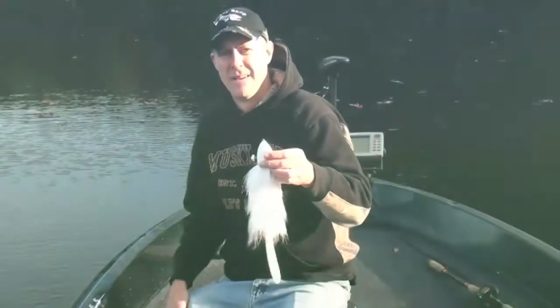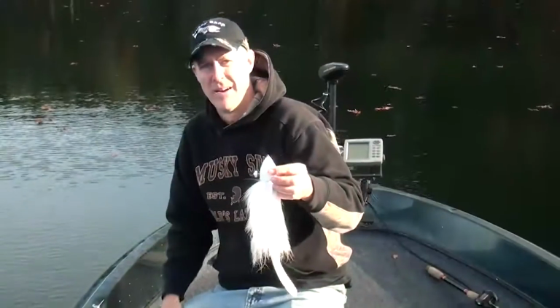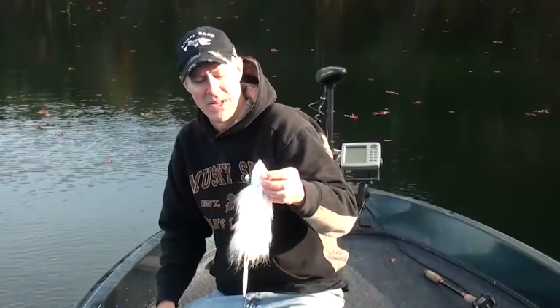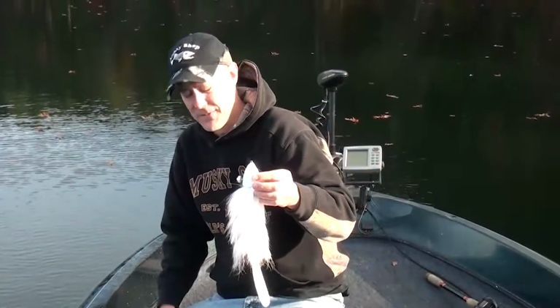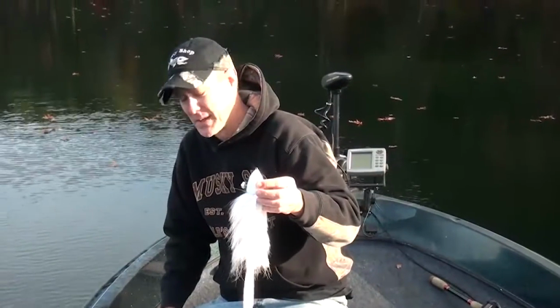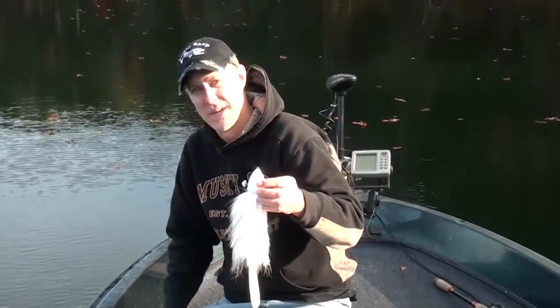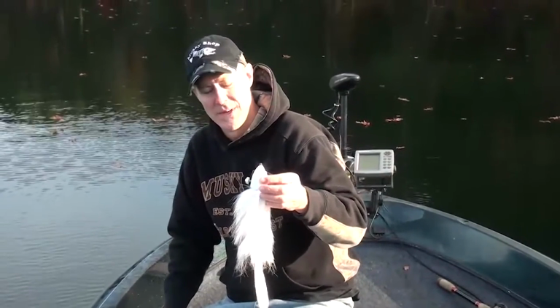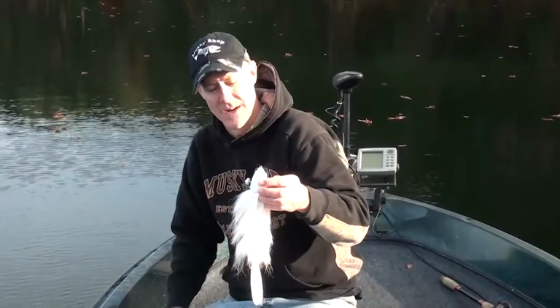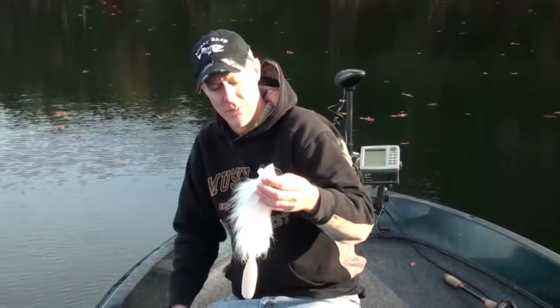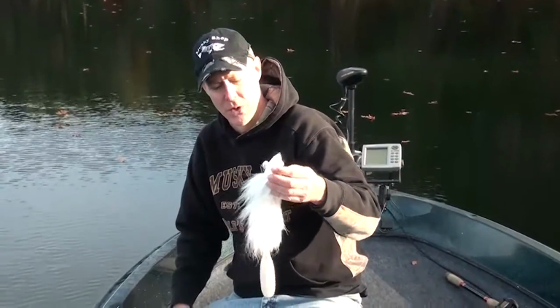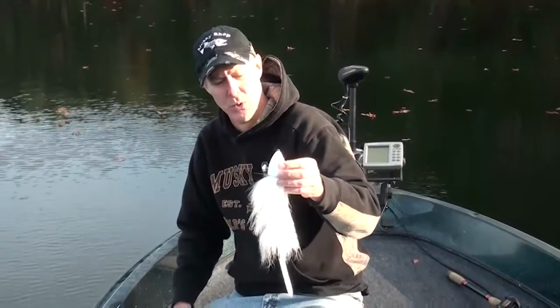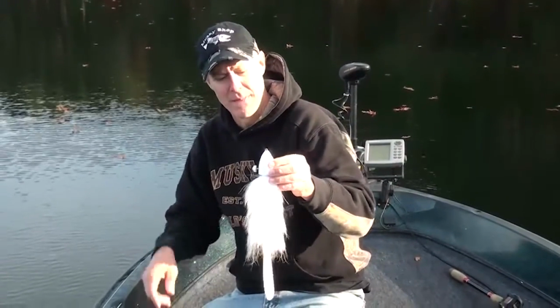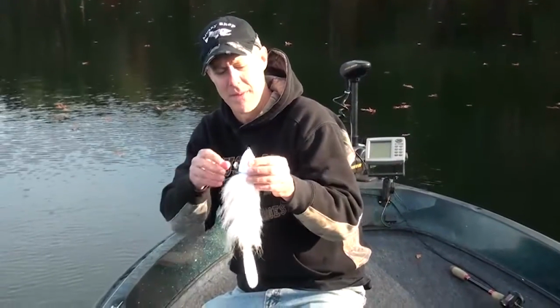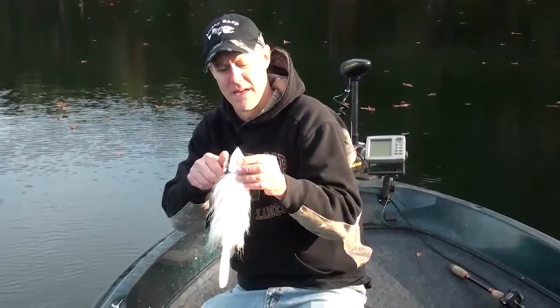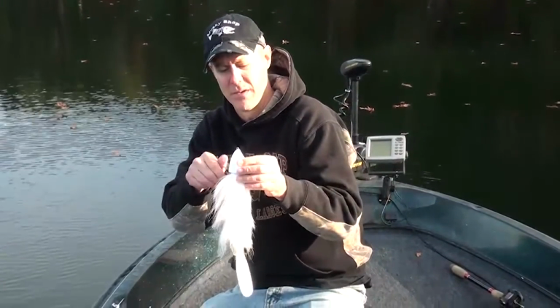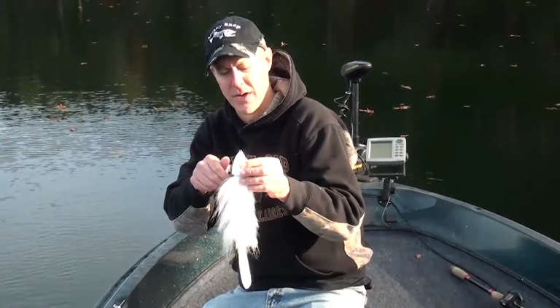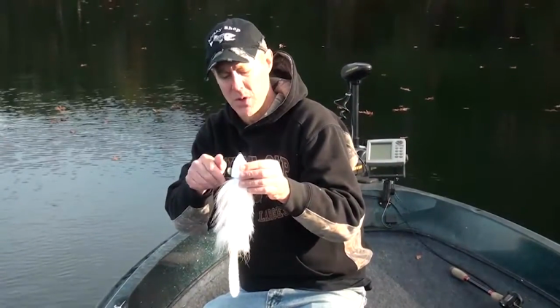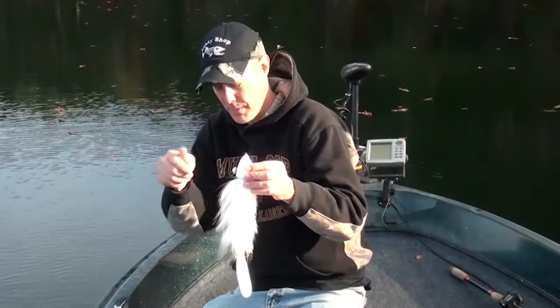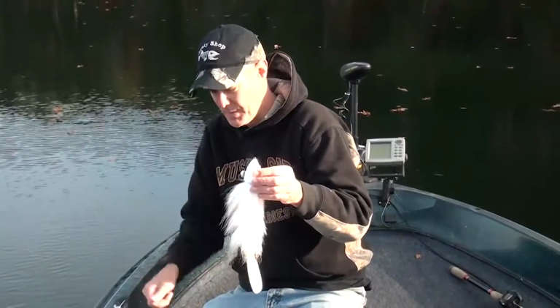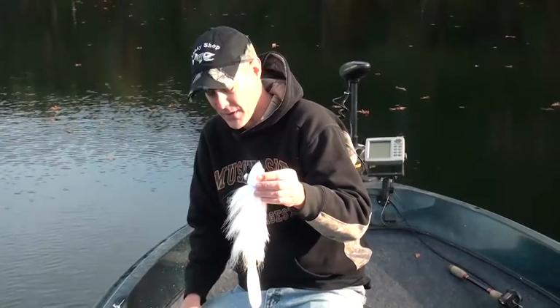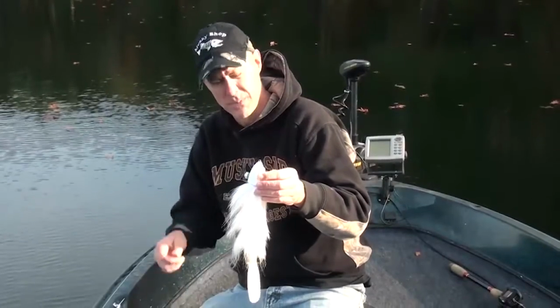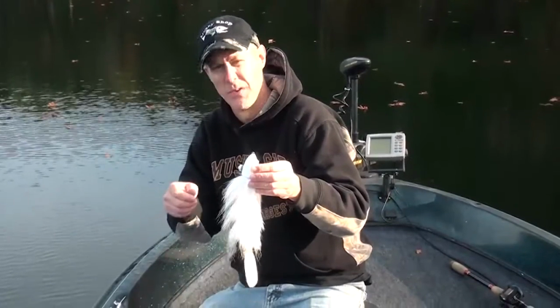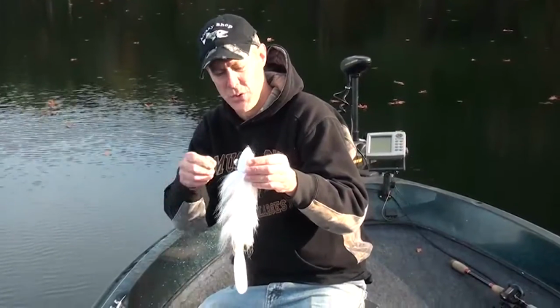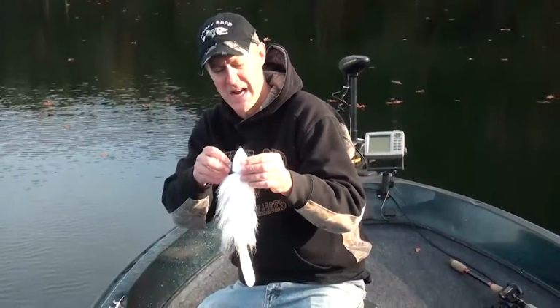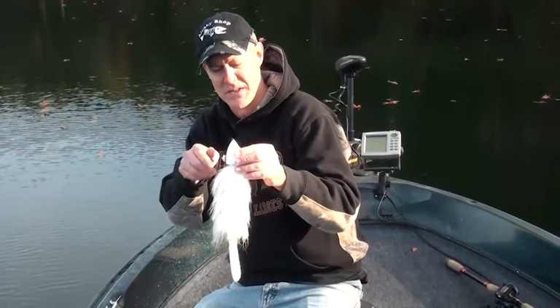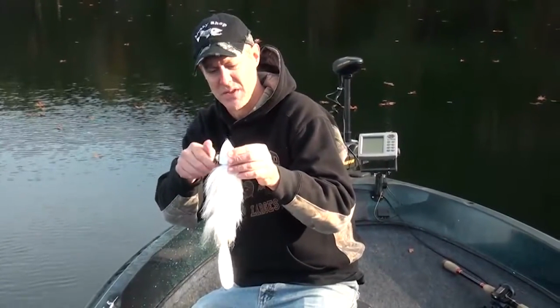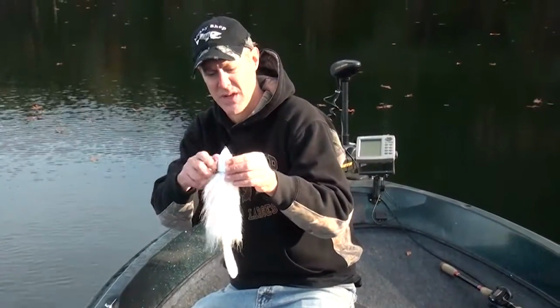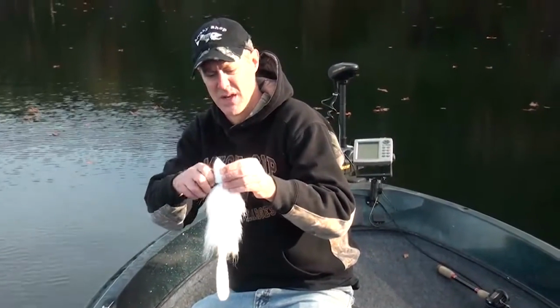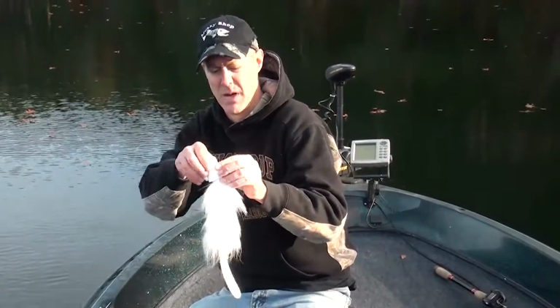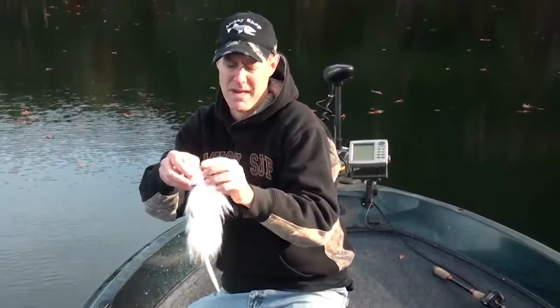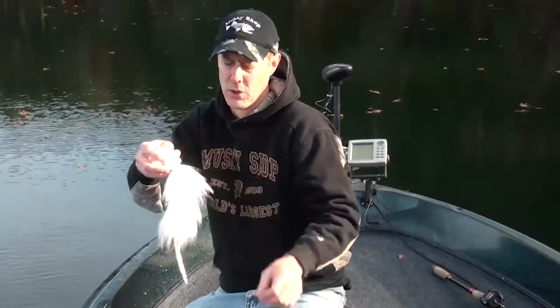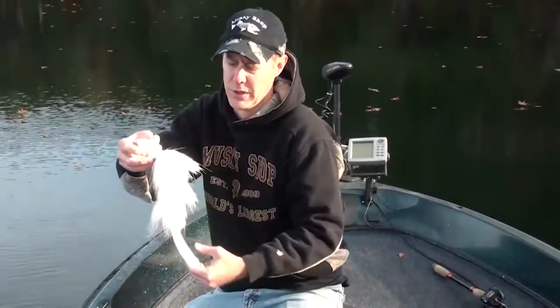Hey everybody, Jay from the Muskie Shop here with a cool new bait called the Baby Beaver. It comes in two sizes by Beaver Lures.